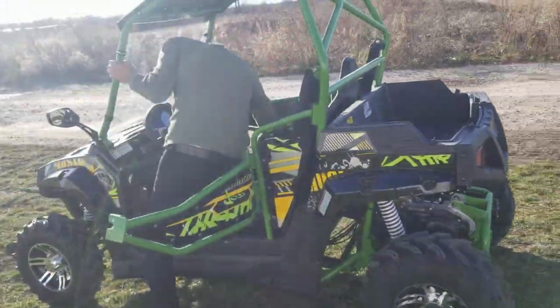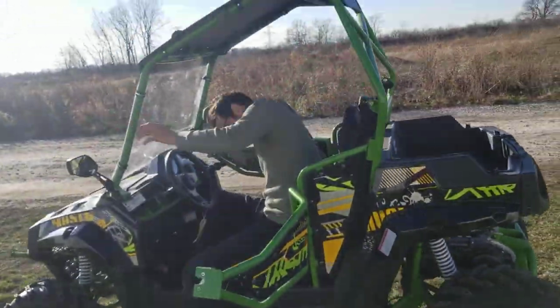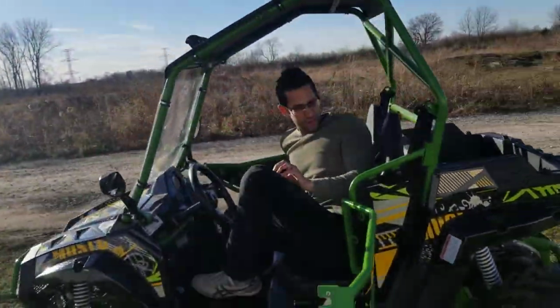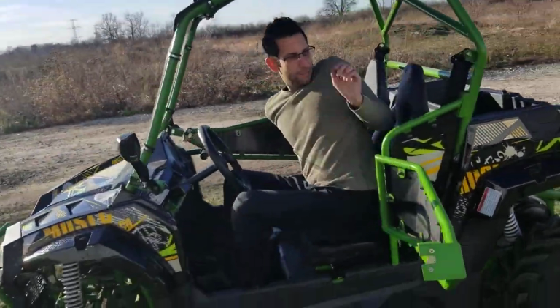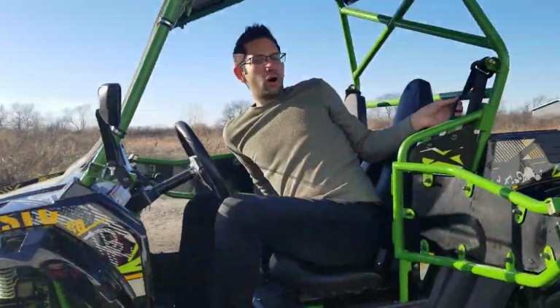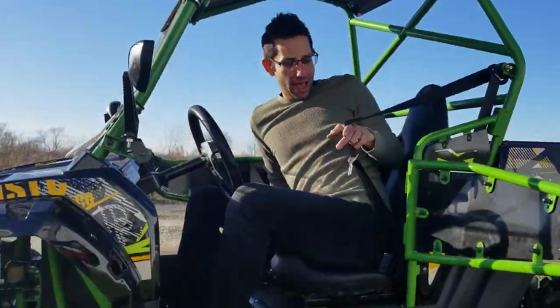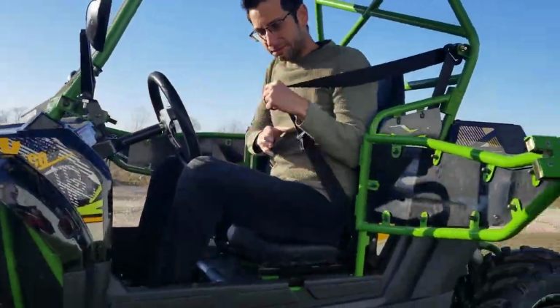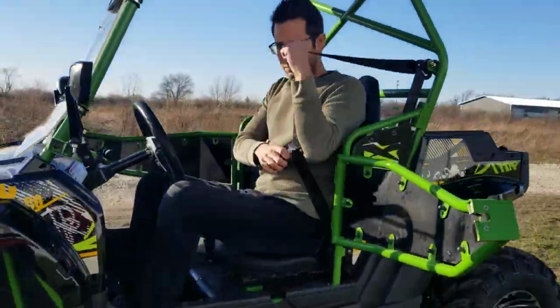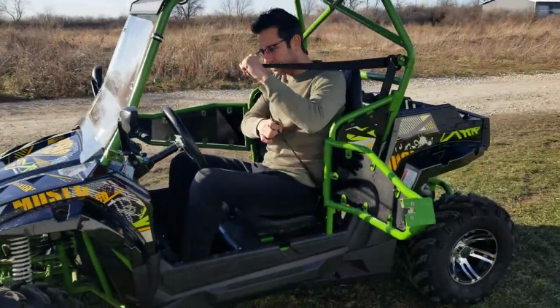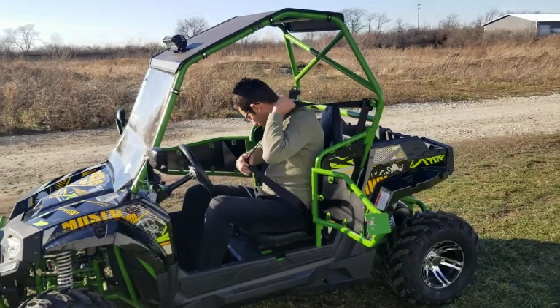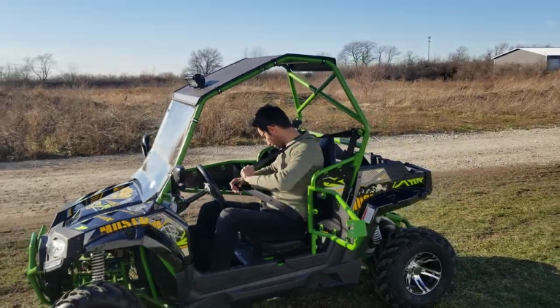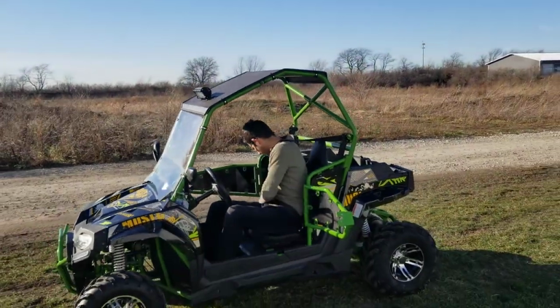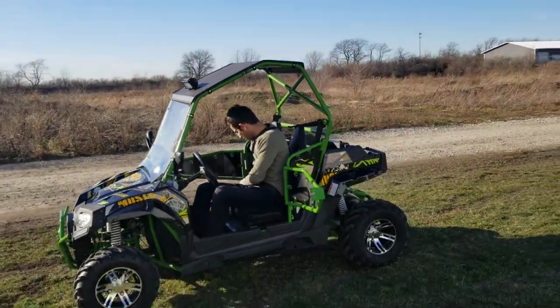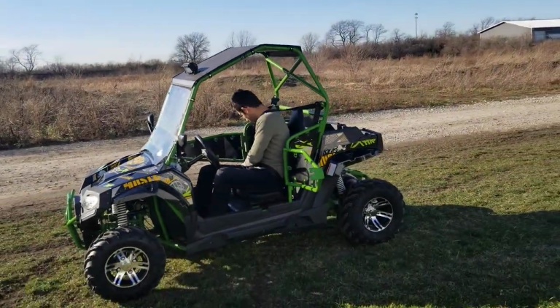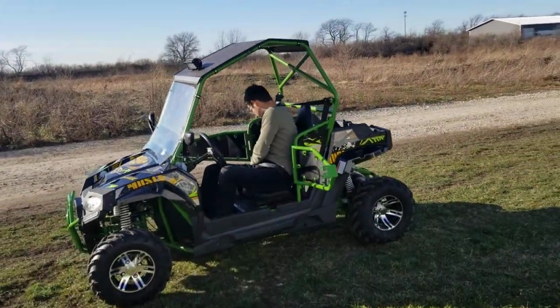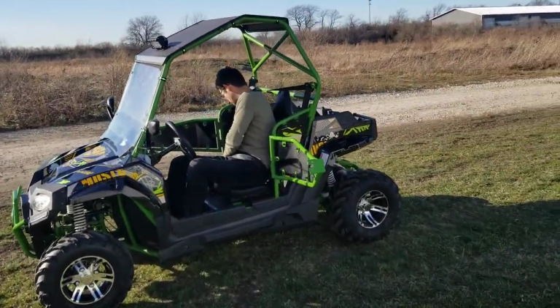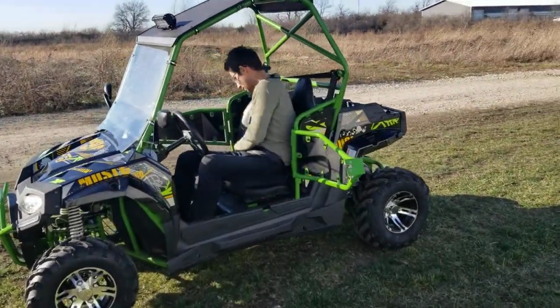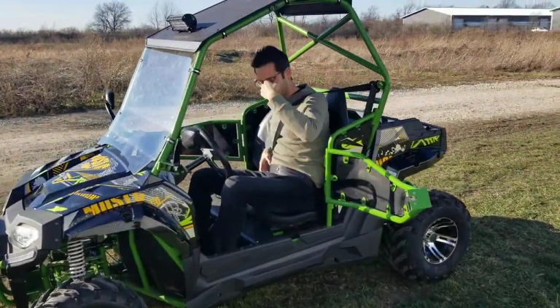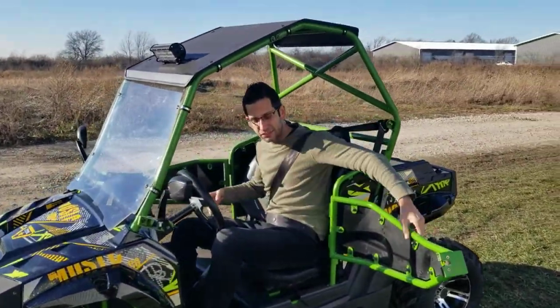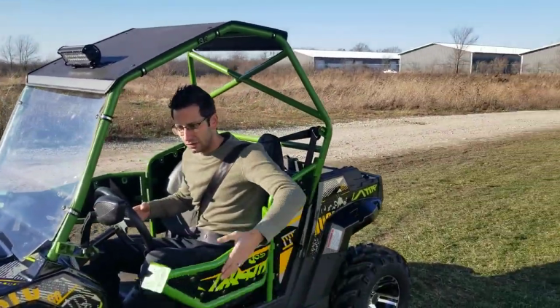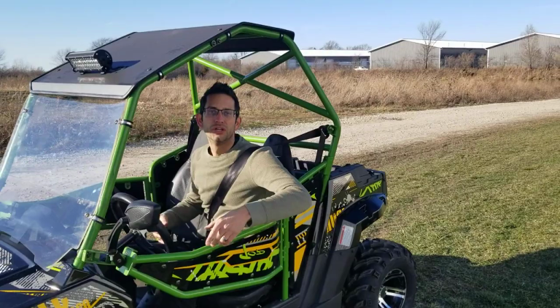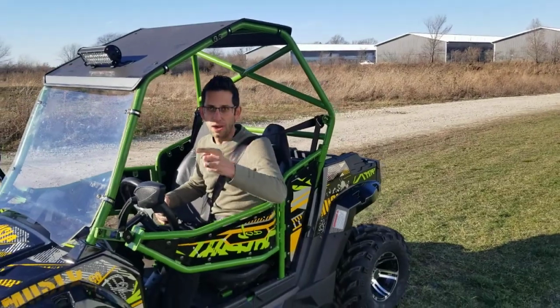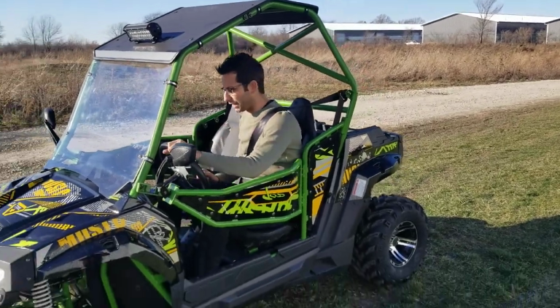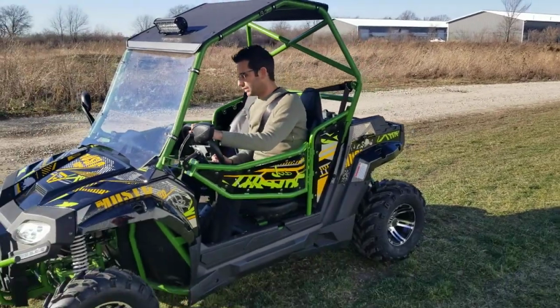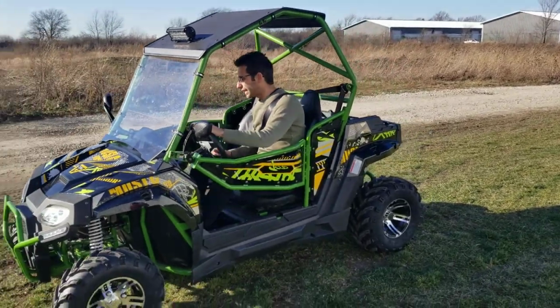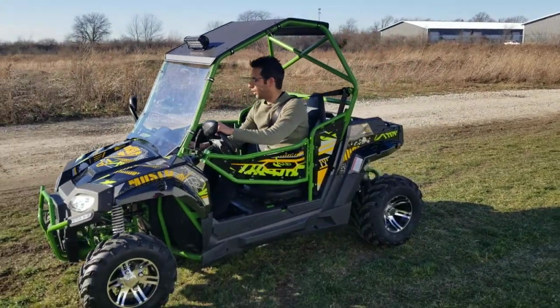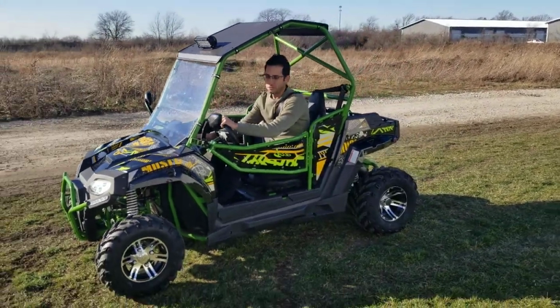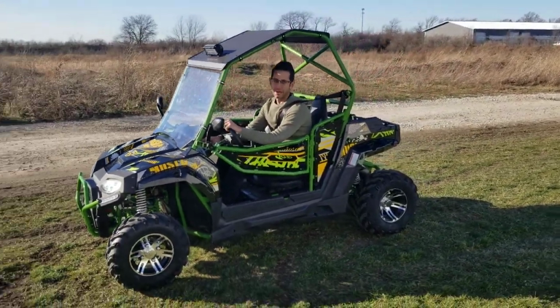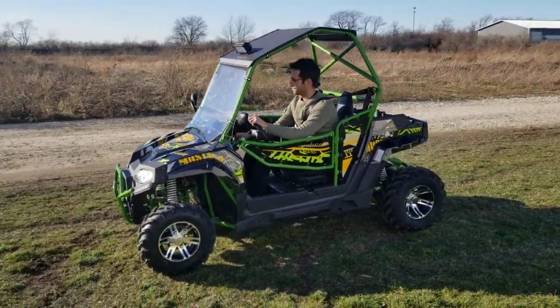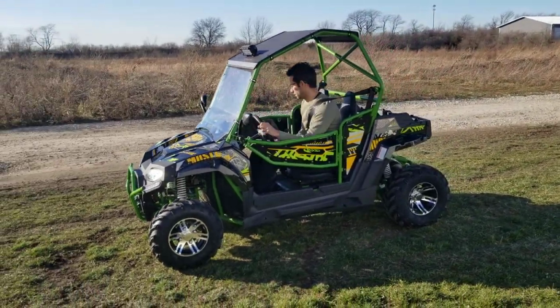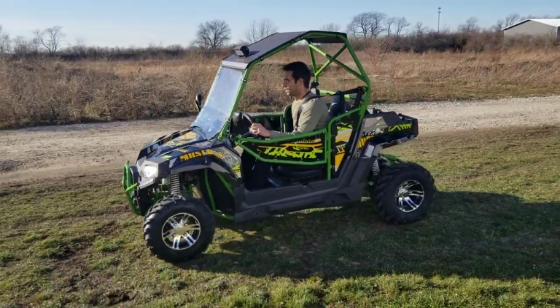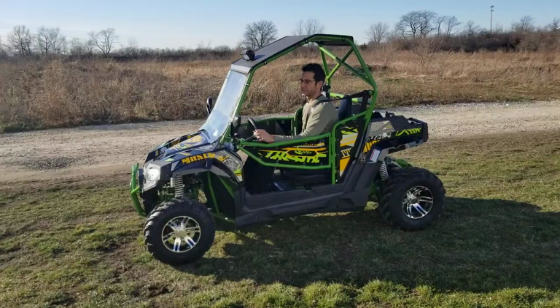Keep in mind, one other thing it also has is wonderful seatbelts. So for you and the passenger, you're going to want to buckle up. Check it out — all you've got to do is start it on up, give her a go.